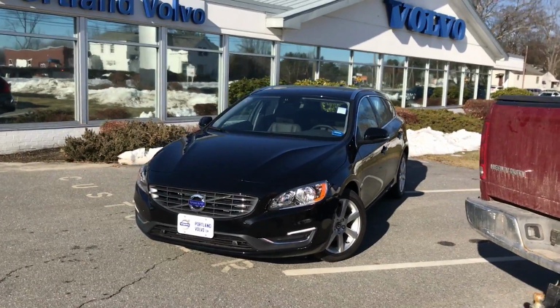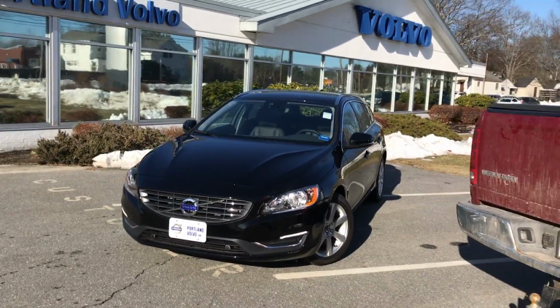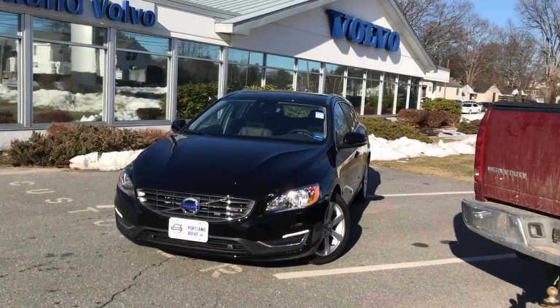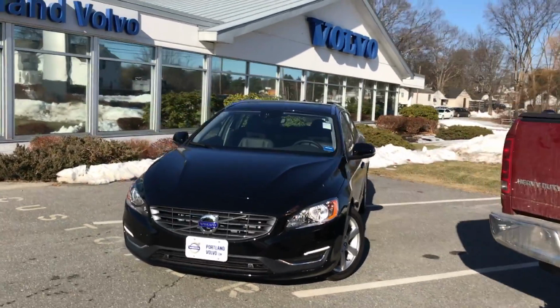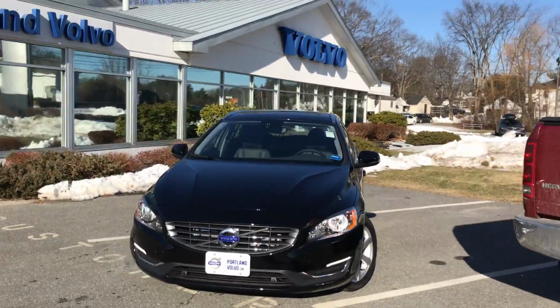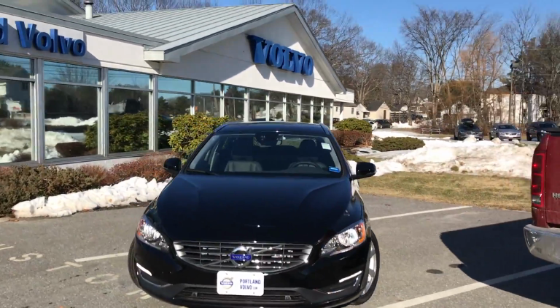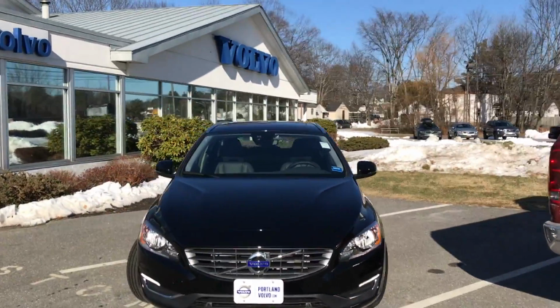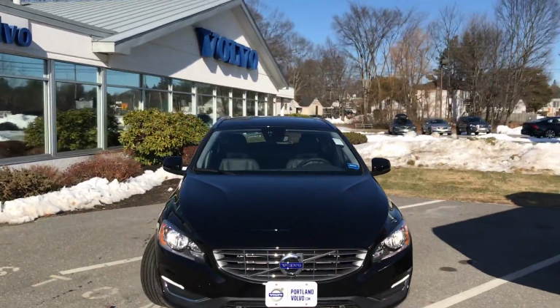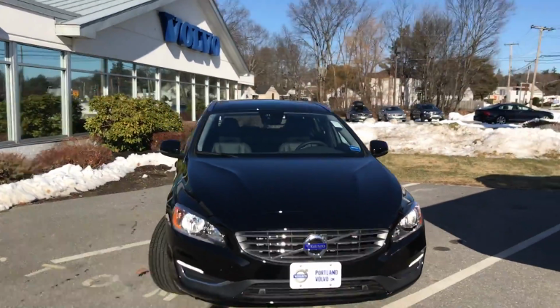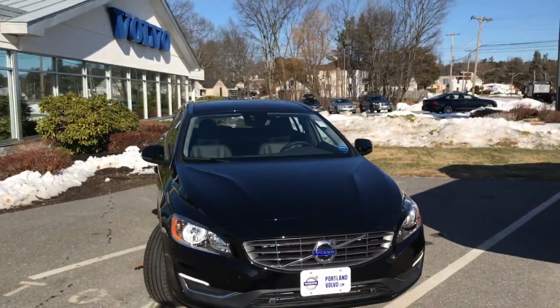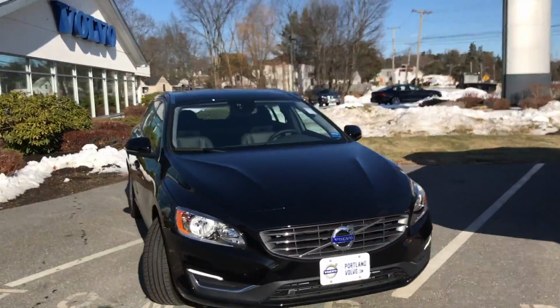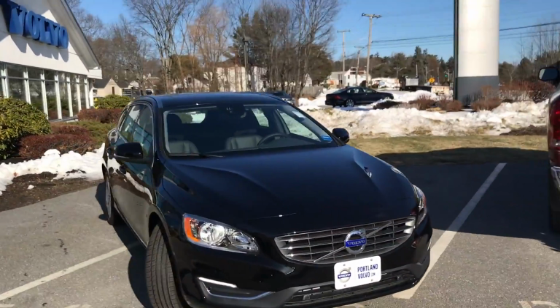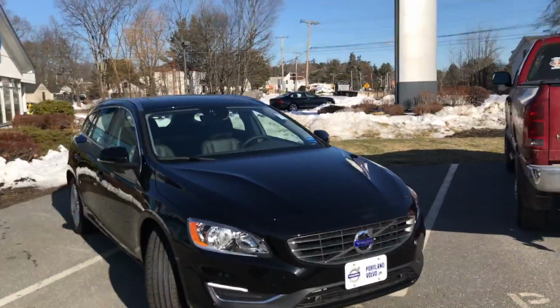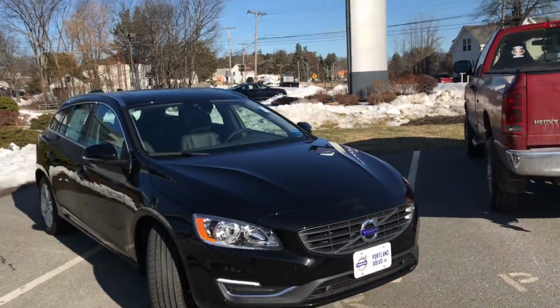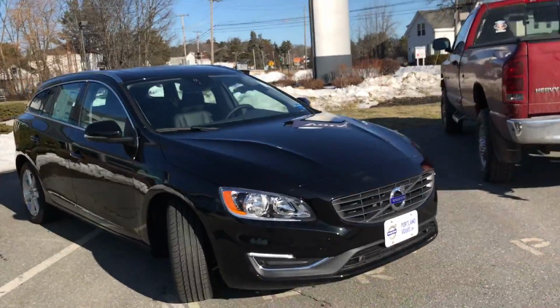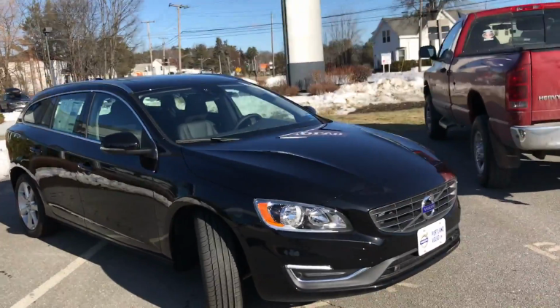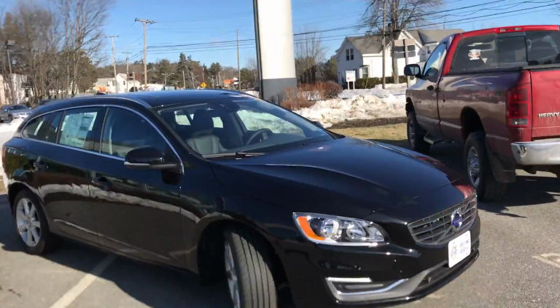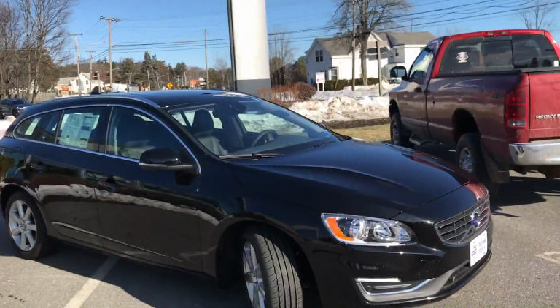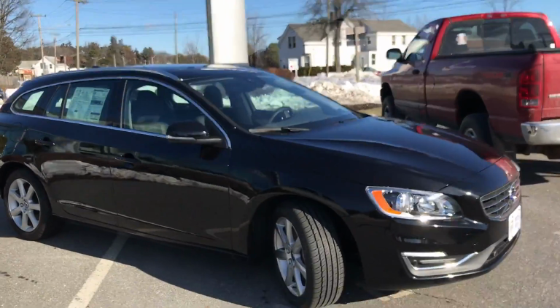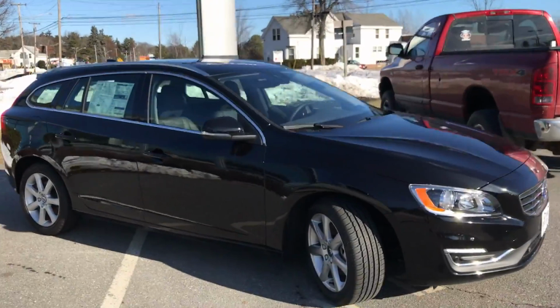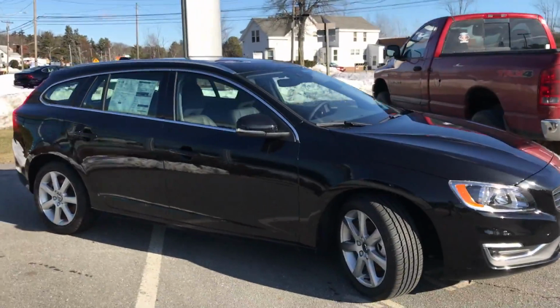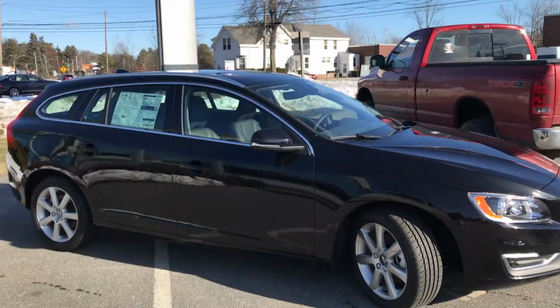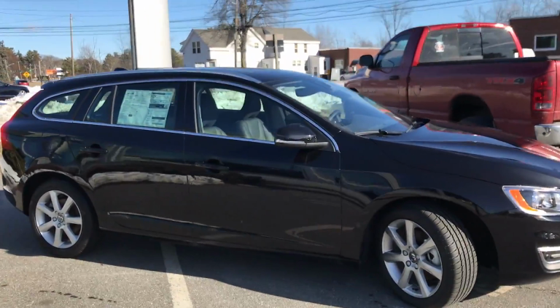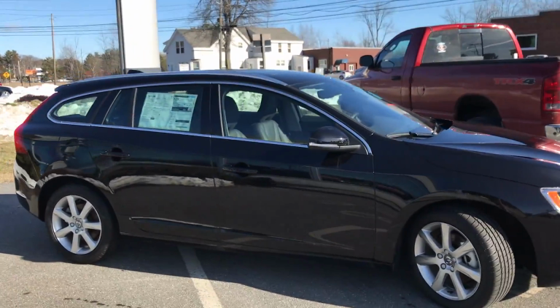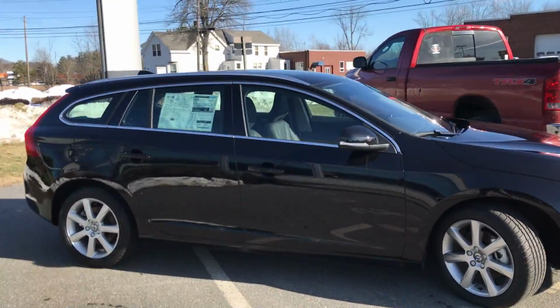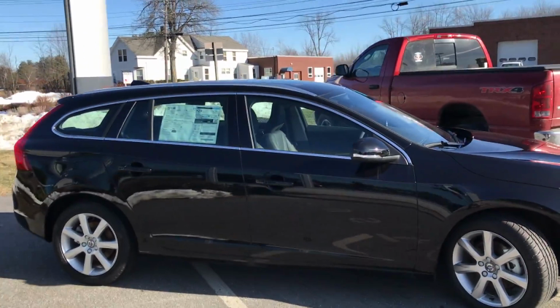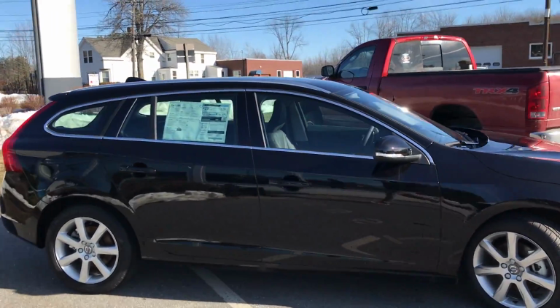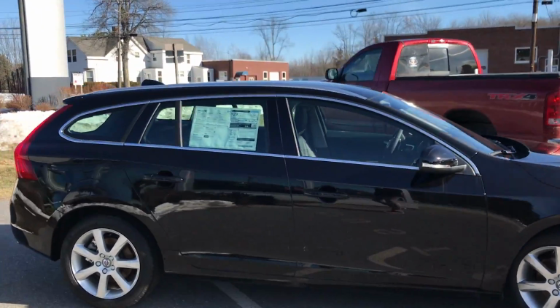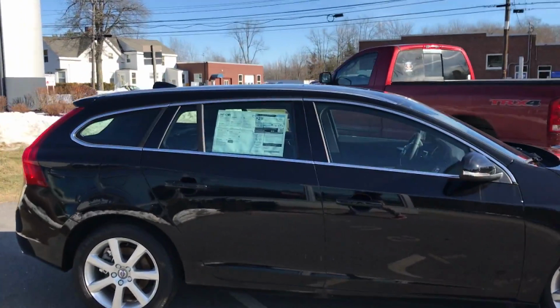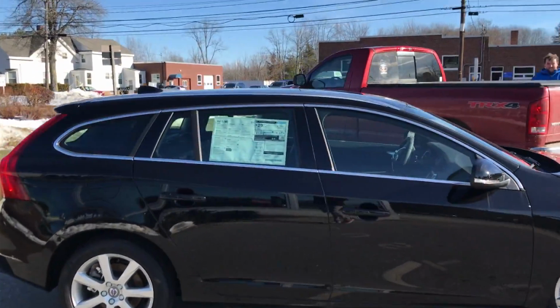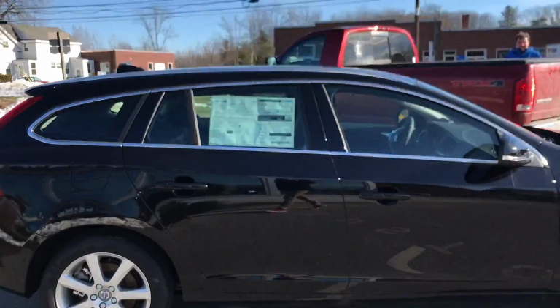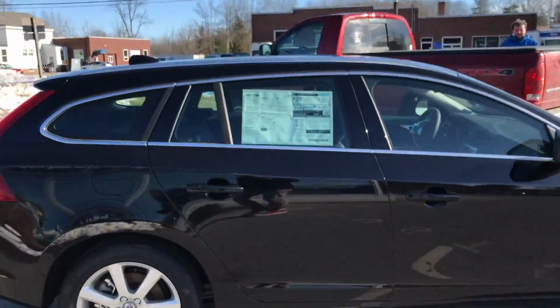Hey guys, Cody over here at Portland Volvo with this beautiful 2017 V60. This is Volvo's beautiful sport wagon. See the nice alloy wheels and black paint.